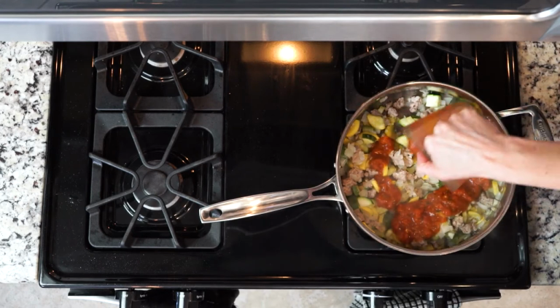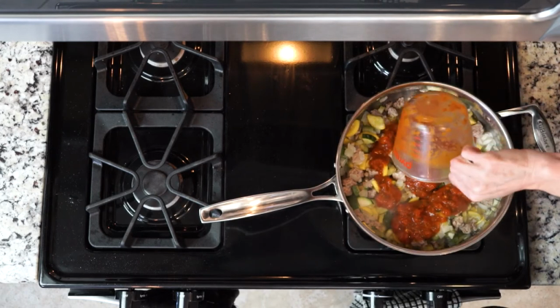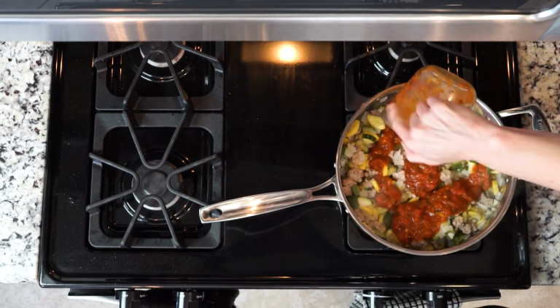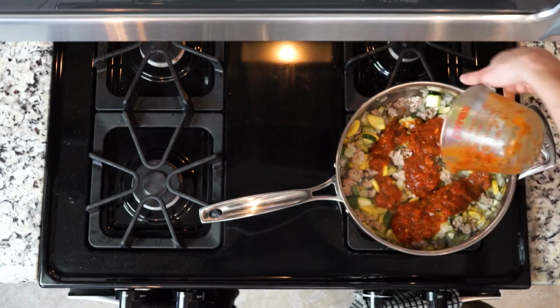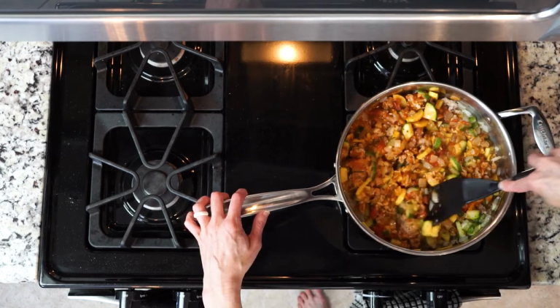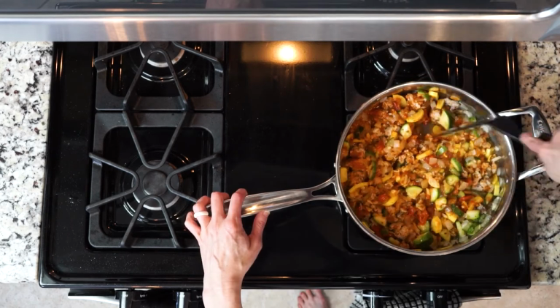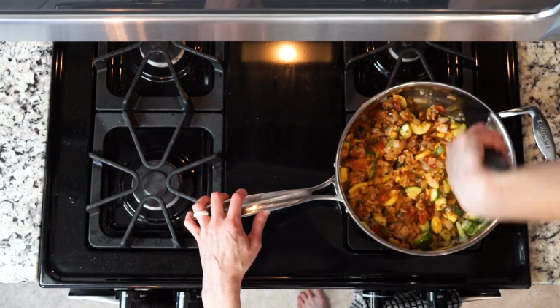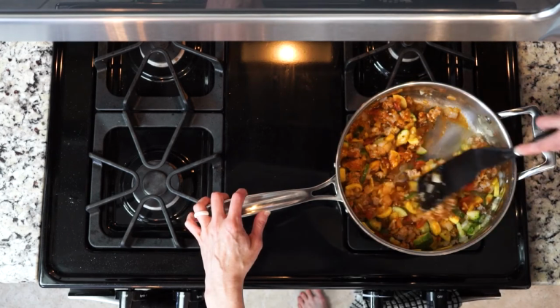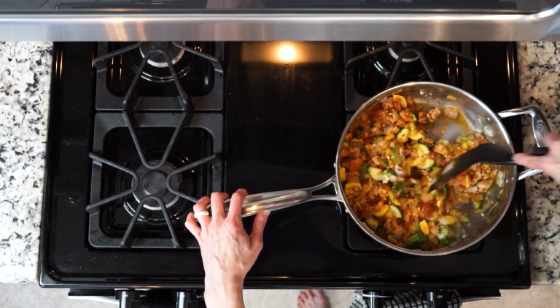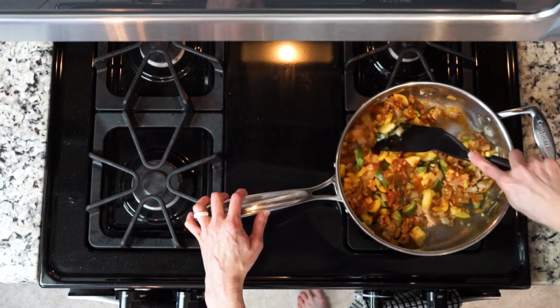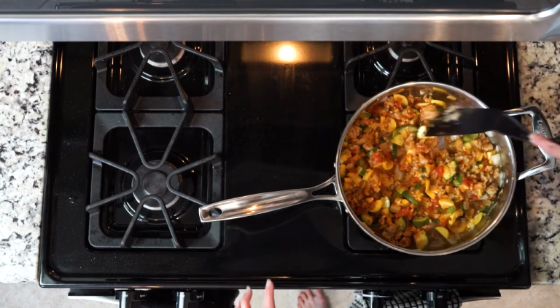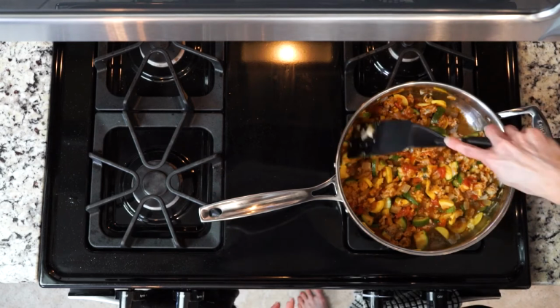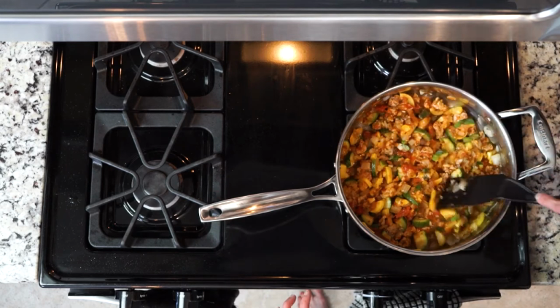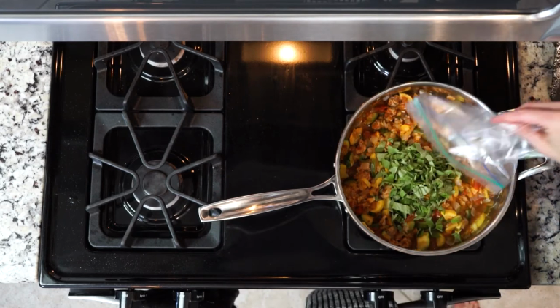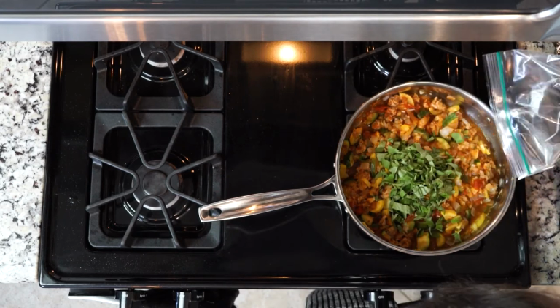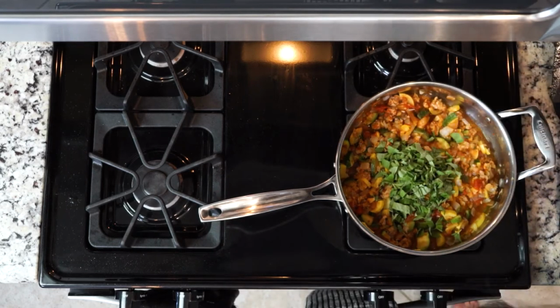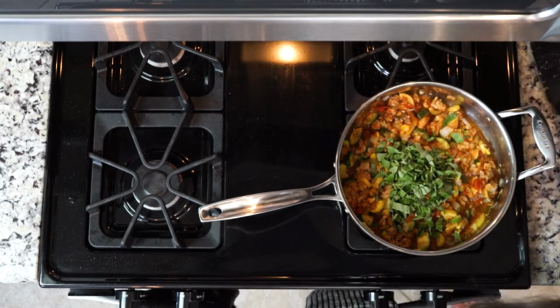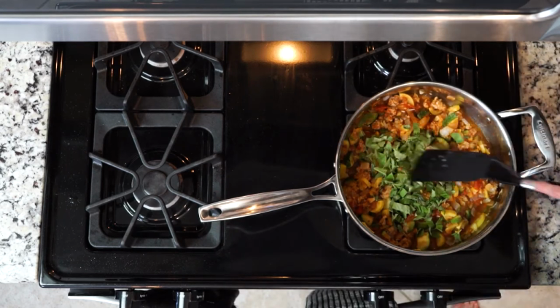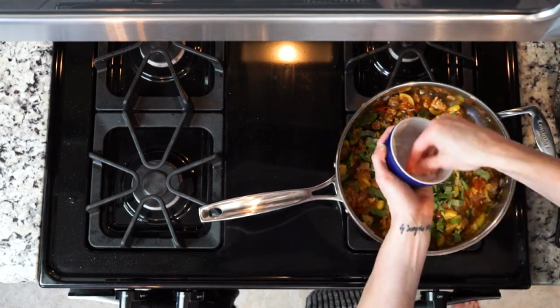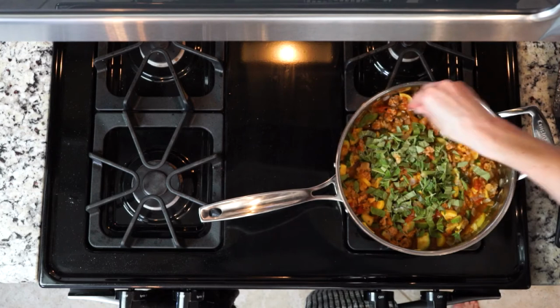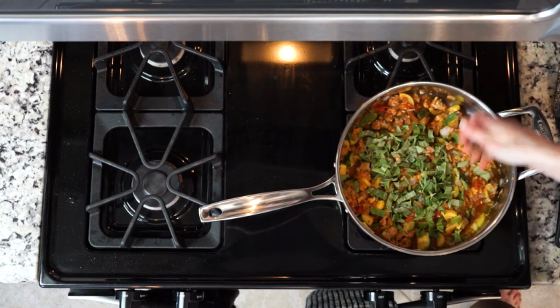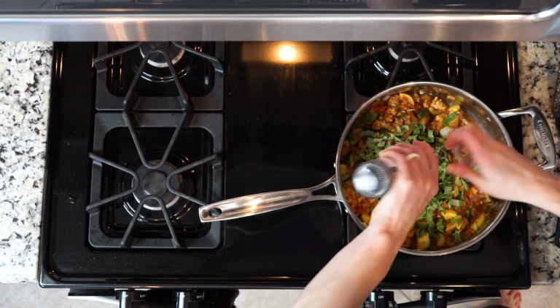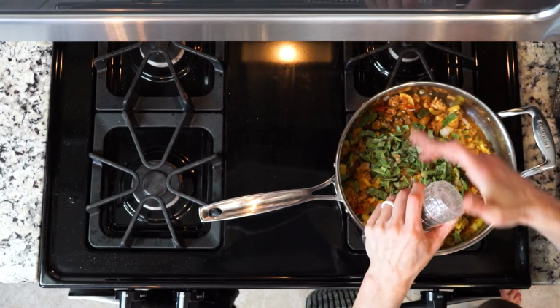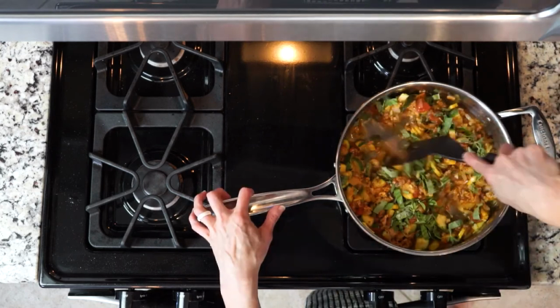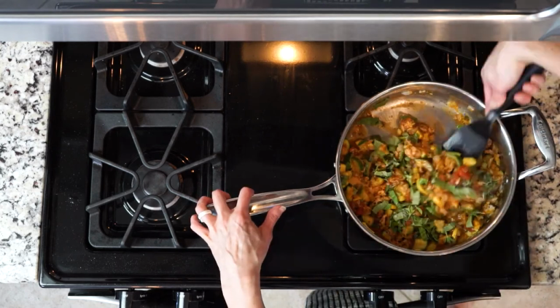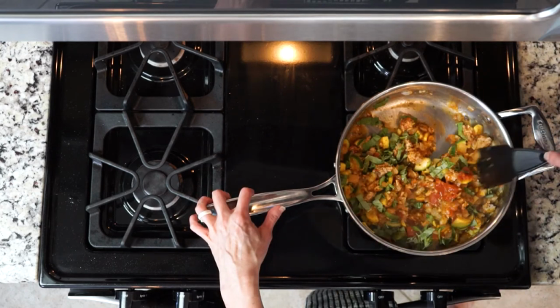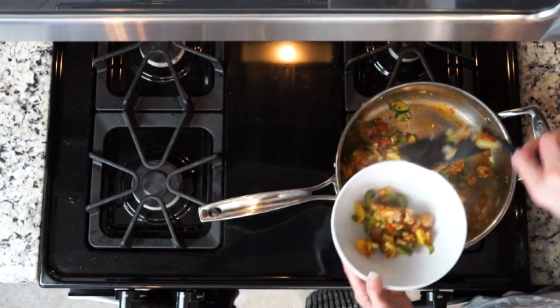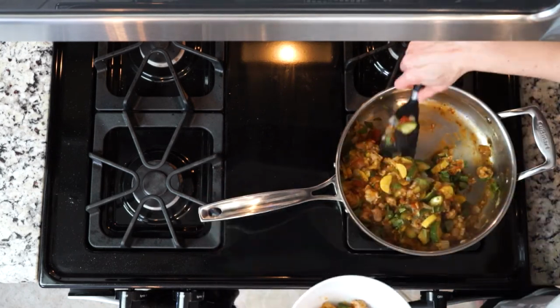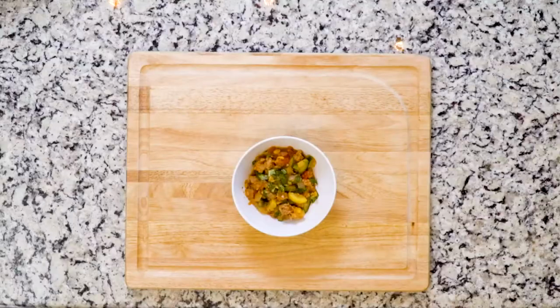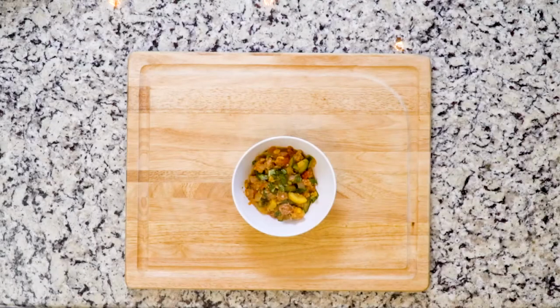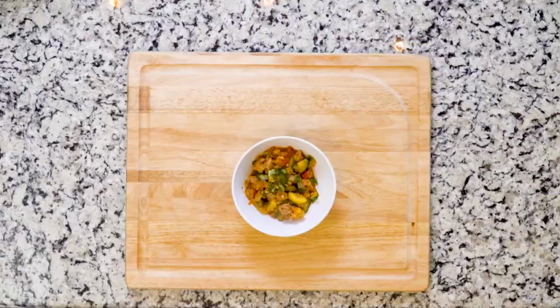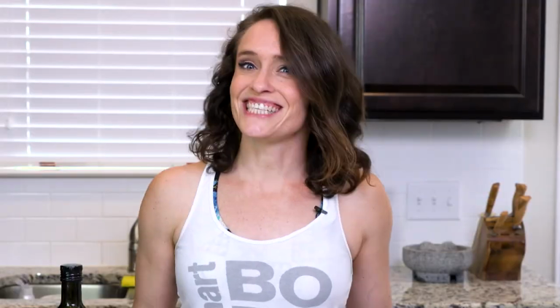Next, add the marinara sauce and heat for a few minutes, mainly just so the sauce gets nice and warm. Then turn off the heat. Add your basil and oregano, a pinch of salt, and a dash of pepper. Mix everything together and serve up in bowls. Let's eat.